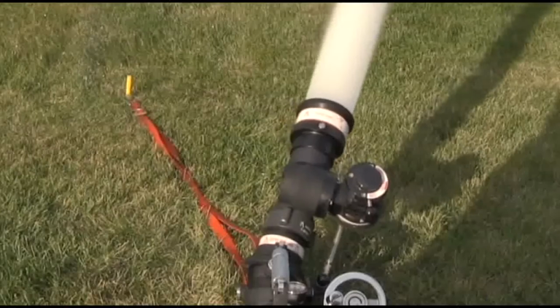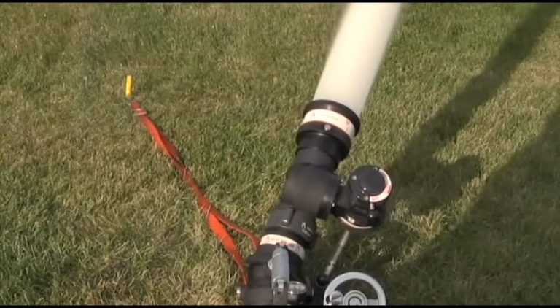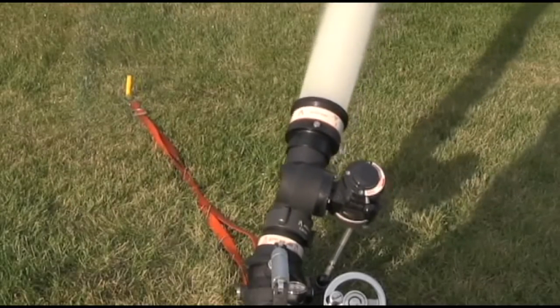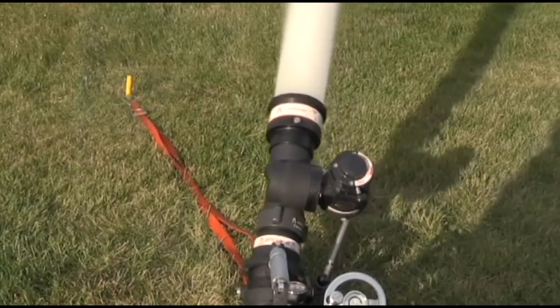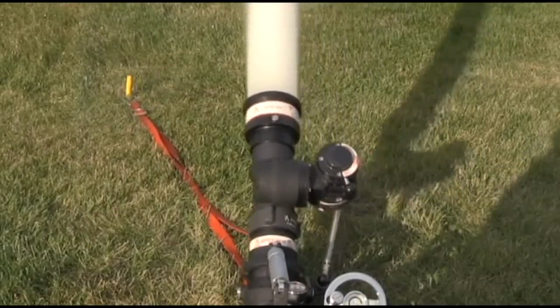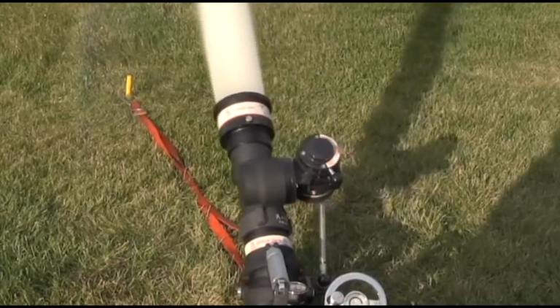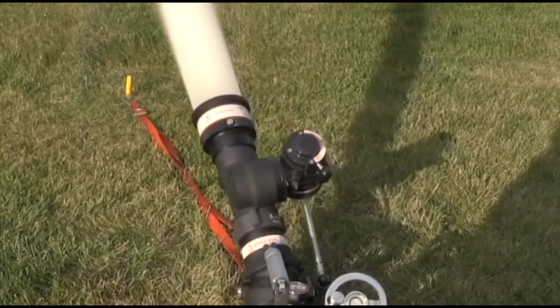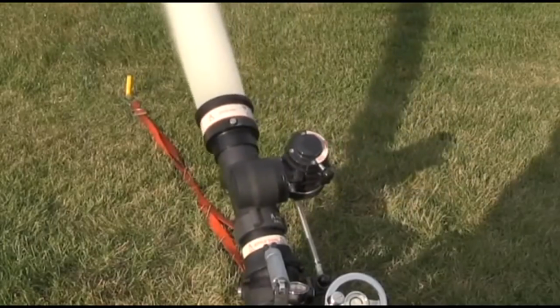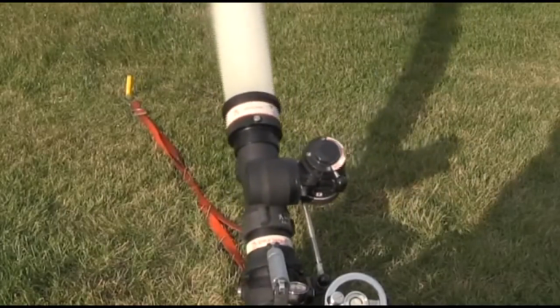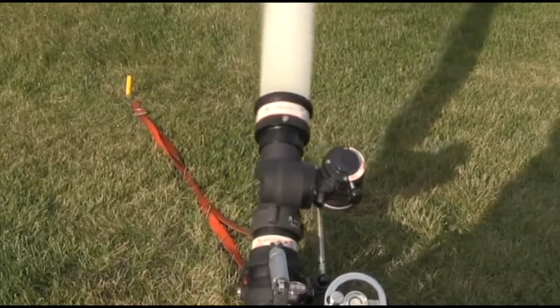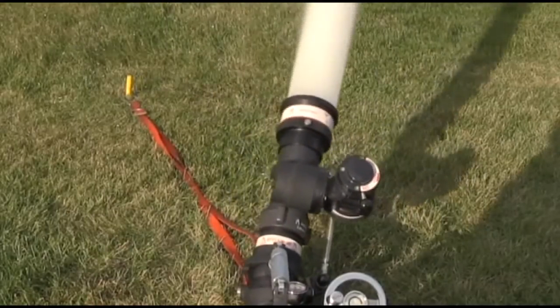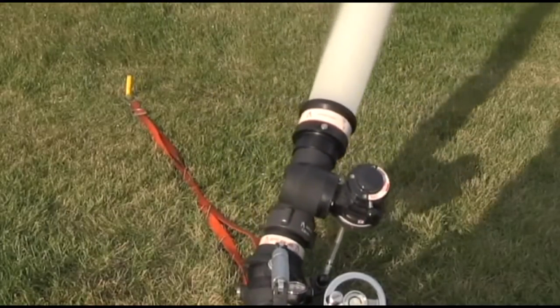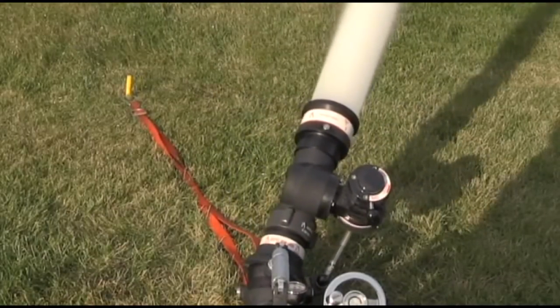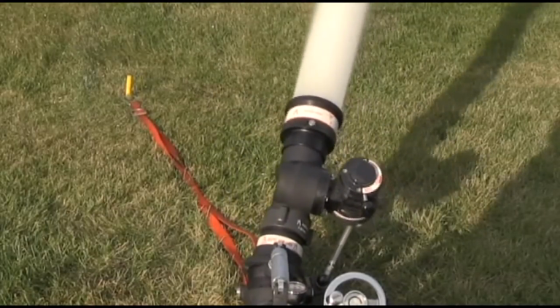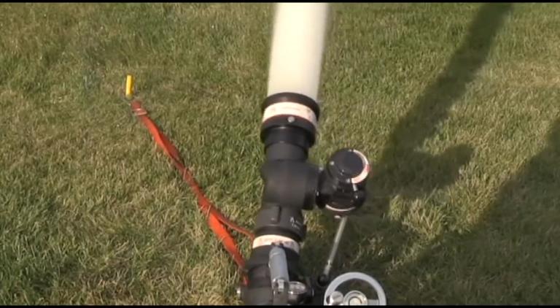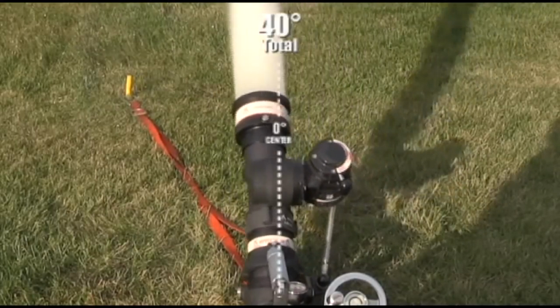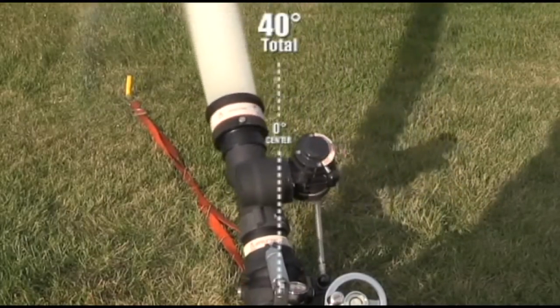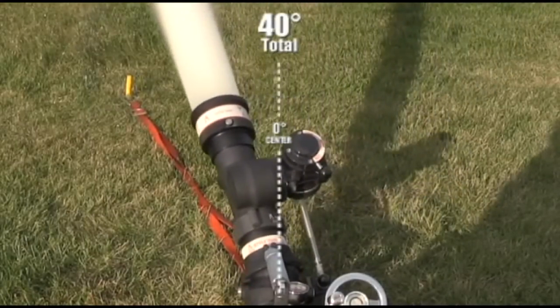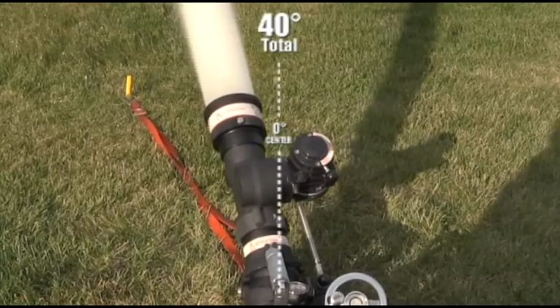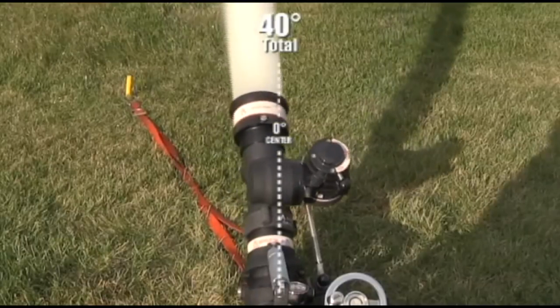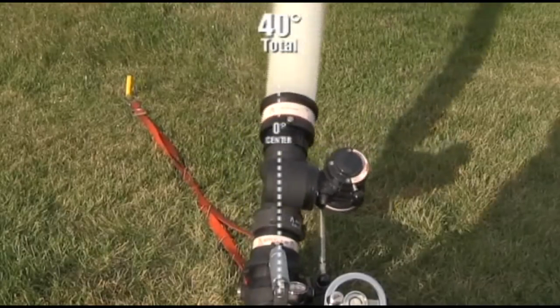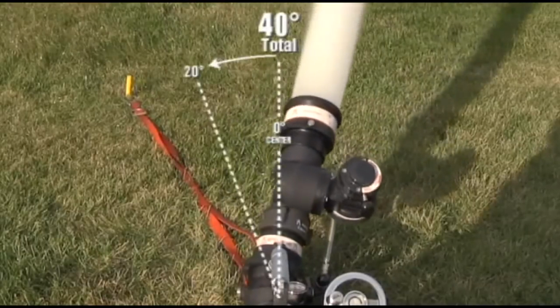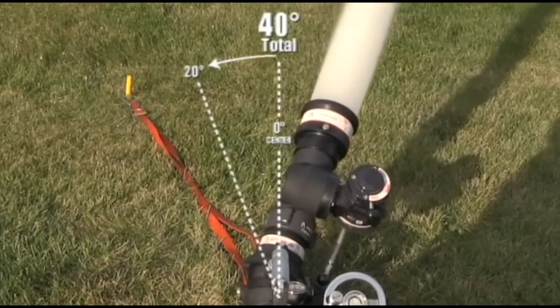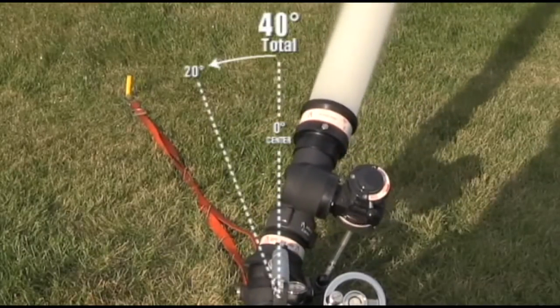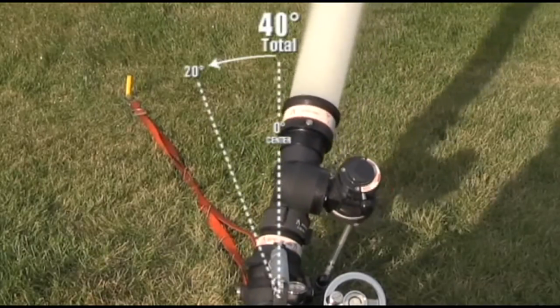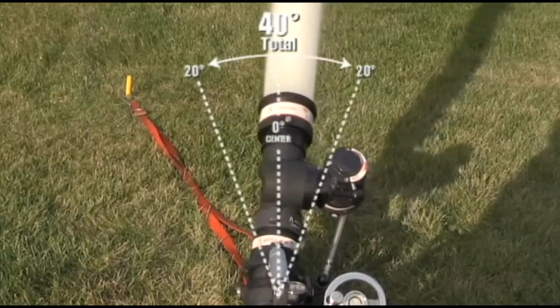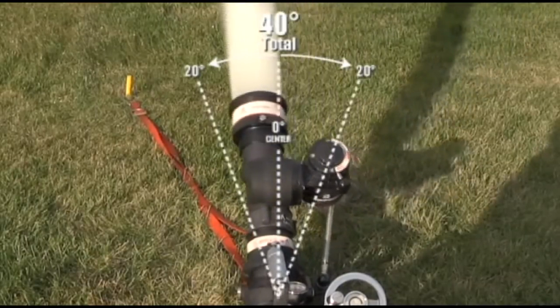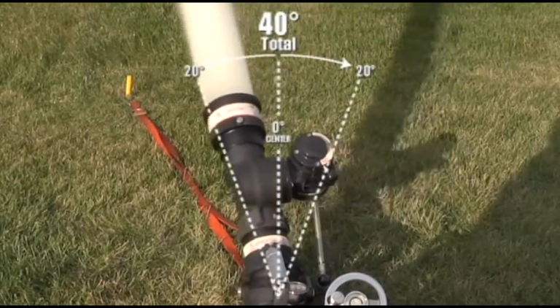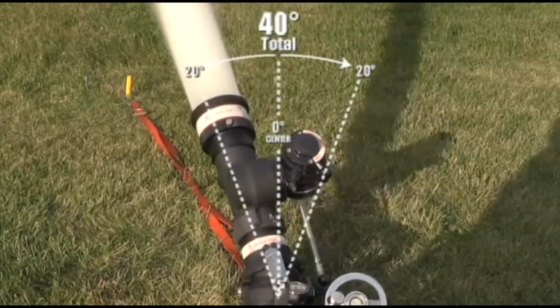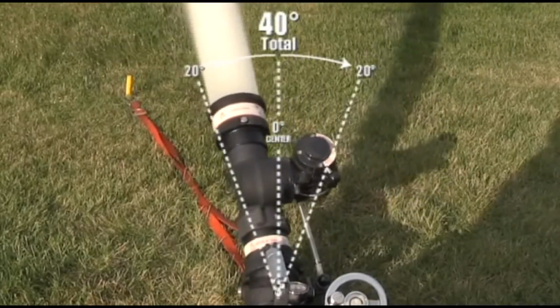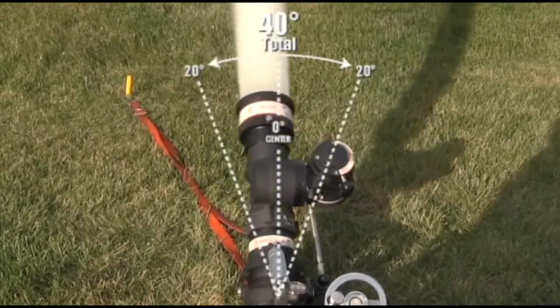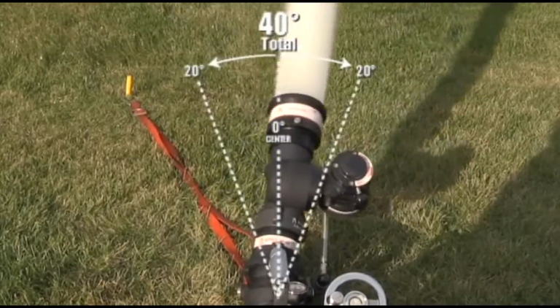The oscillation setting is evenly divided on each side of the center of the monitor. For example, if you are set for 40 degrees, the nozzle will oscillate 20 degrees to the left and 20 degrees to the right of center.